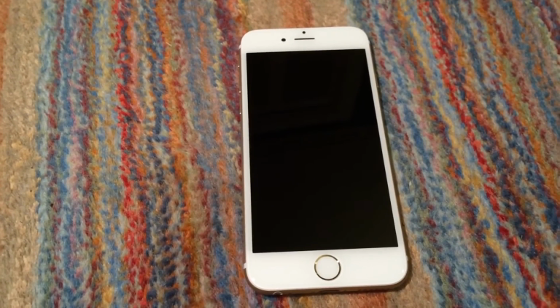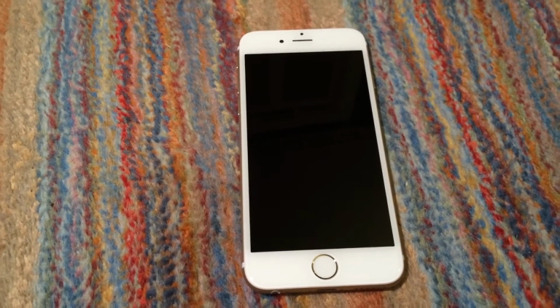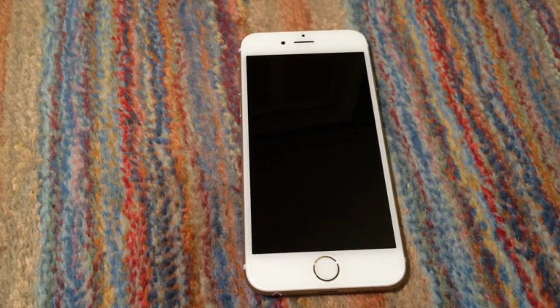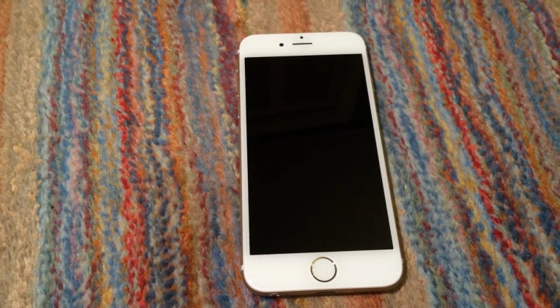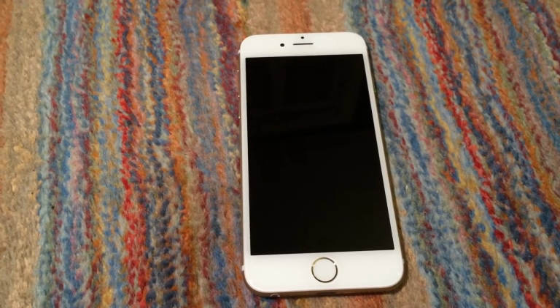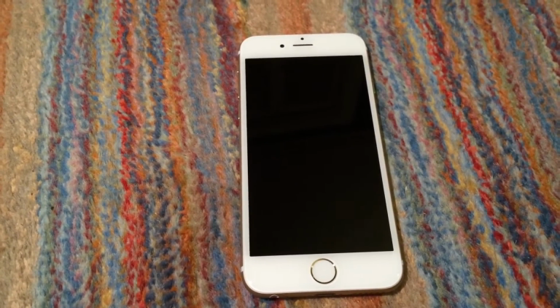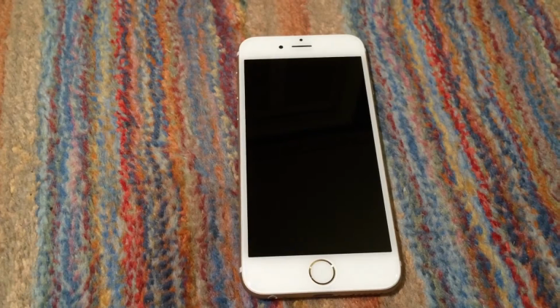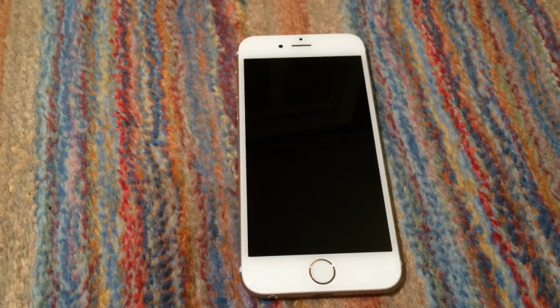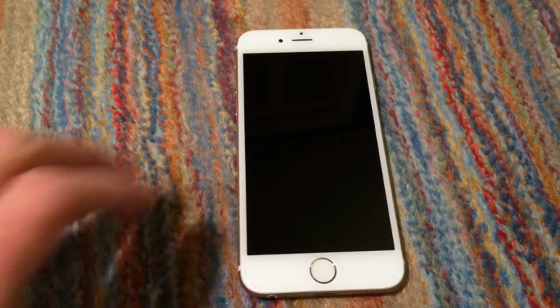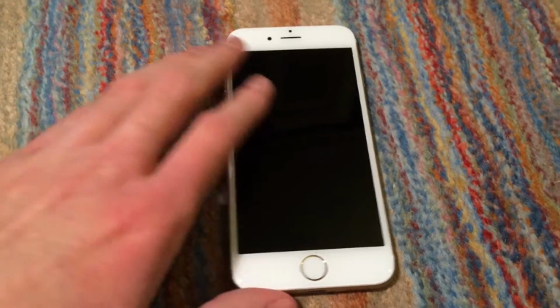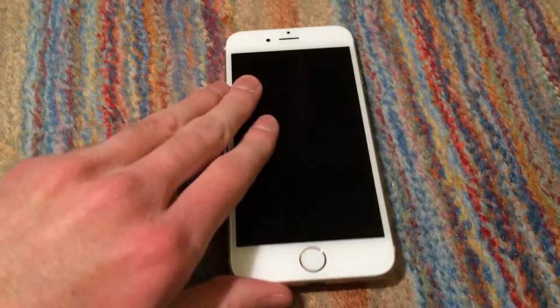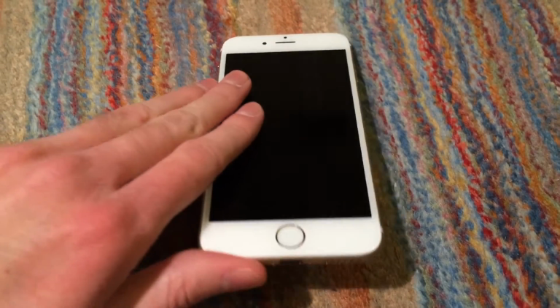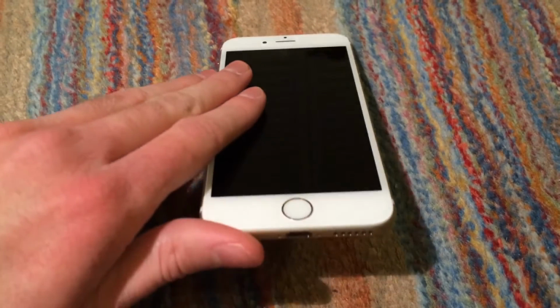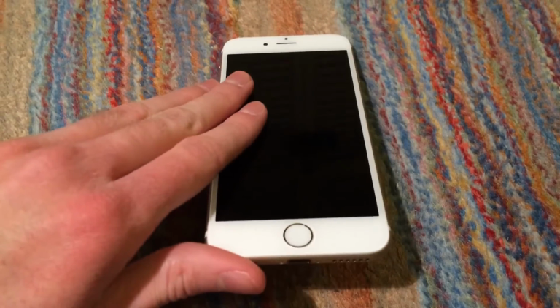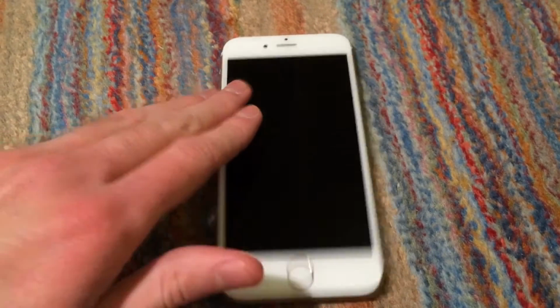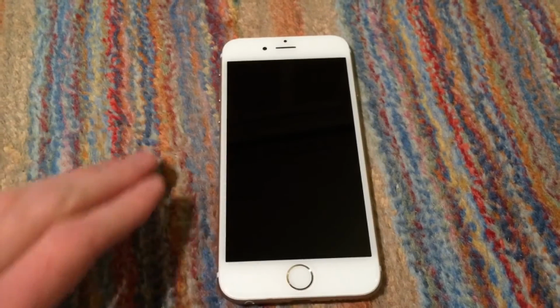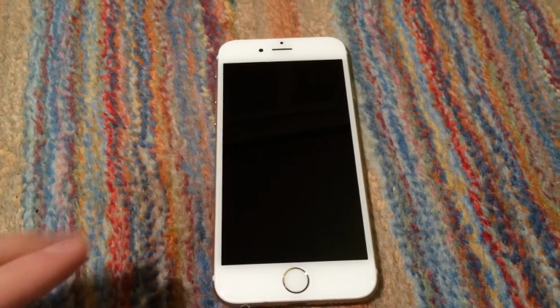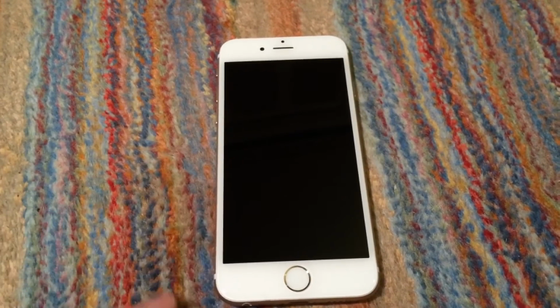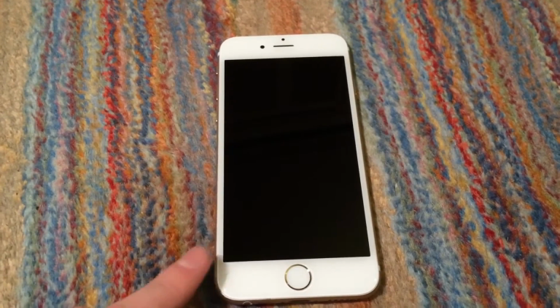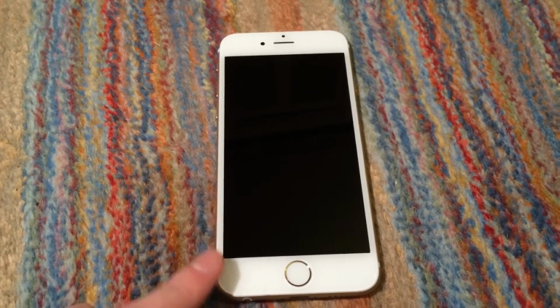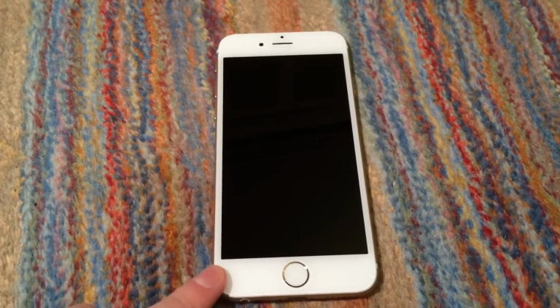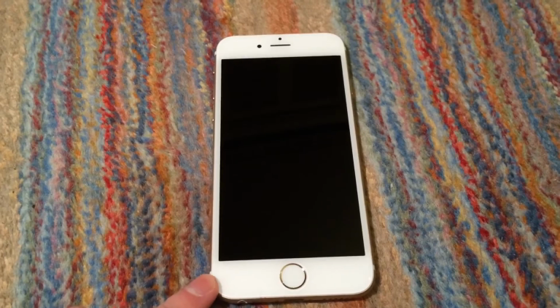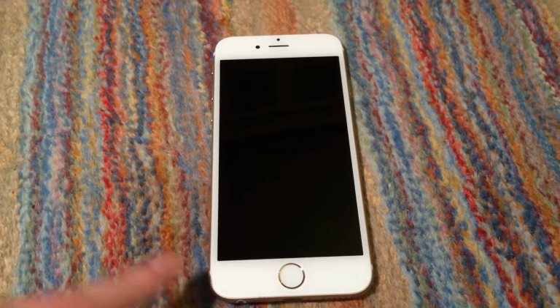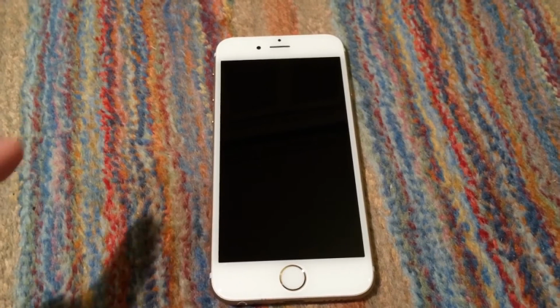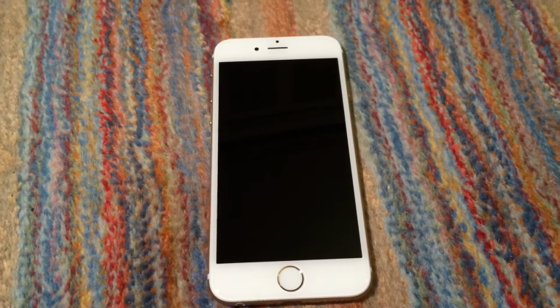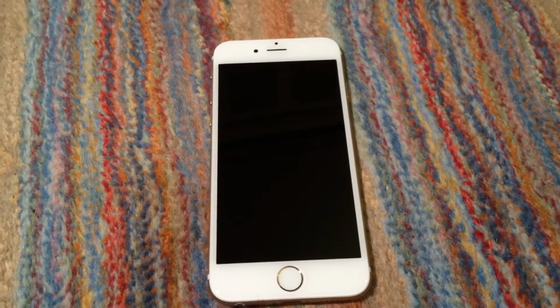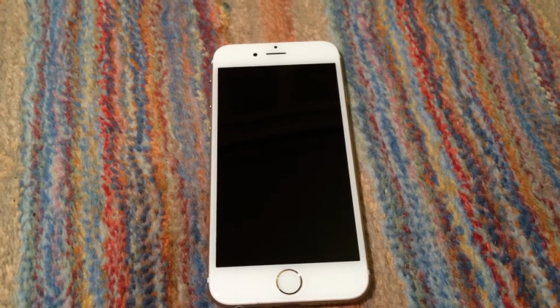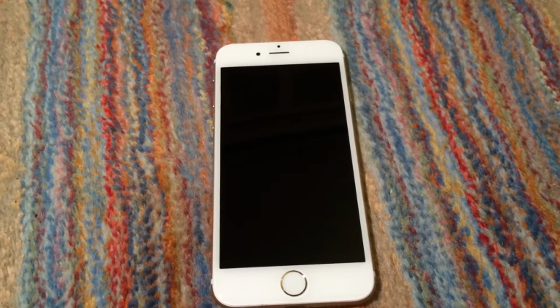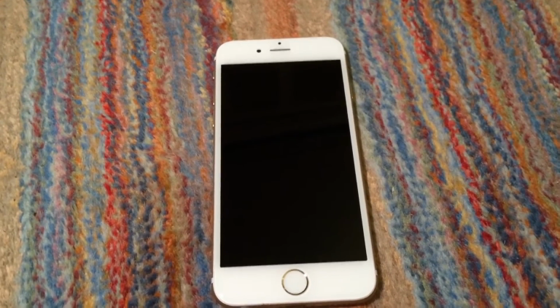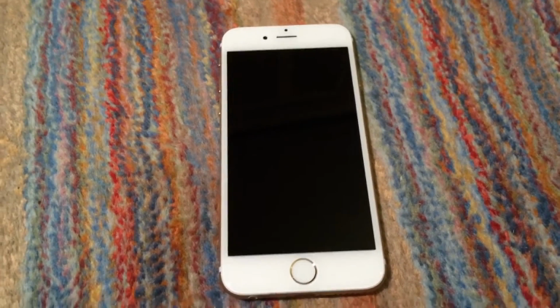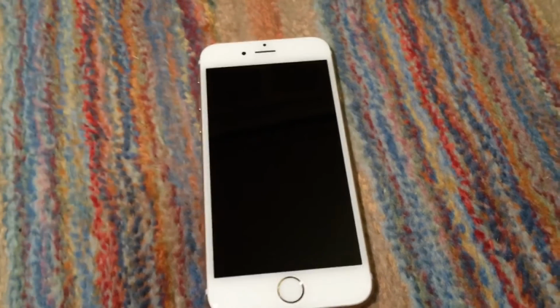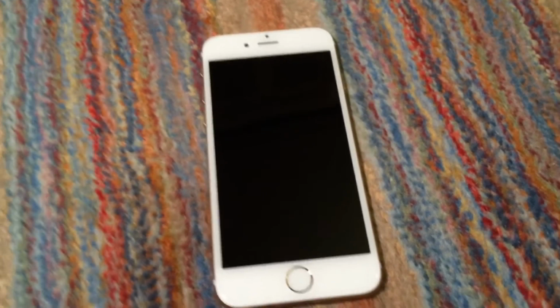There is quite a story behind this phone. This is a Sprint 16GB model; however, it is unlocked, and I will explain that in just a minute.